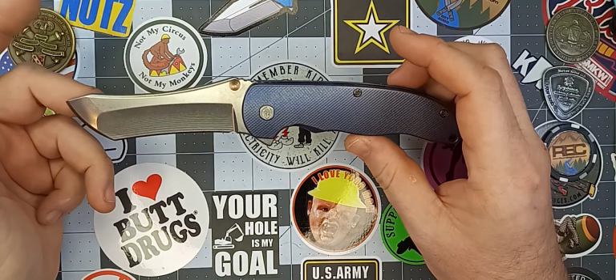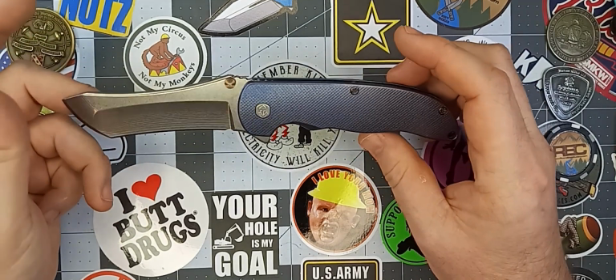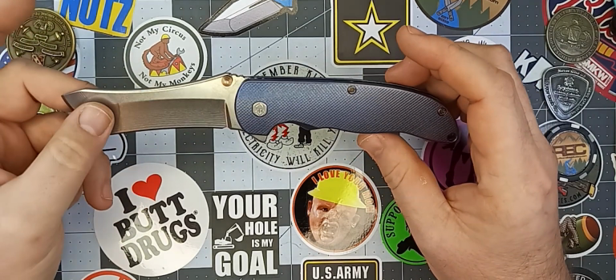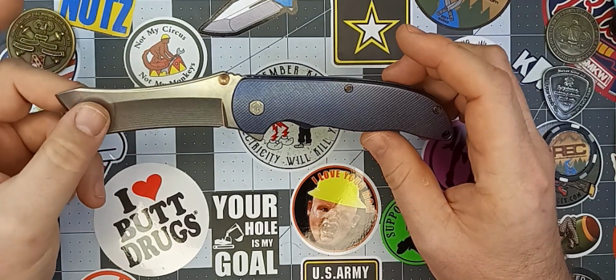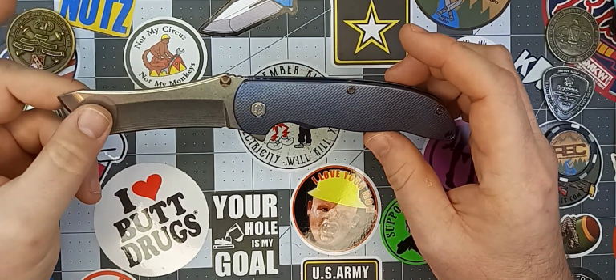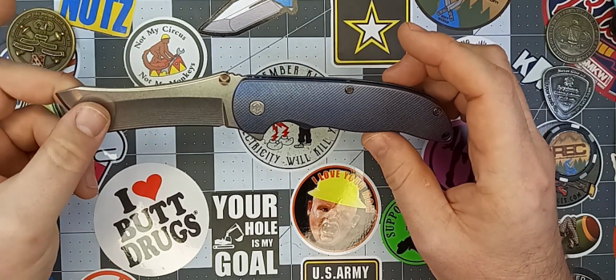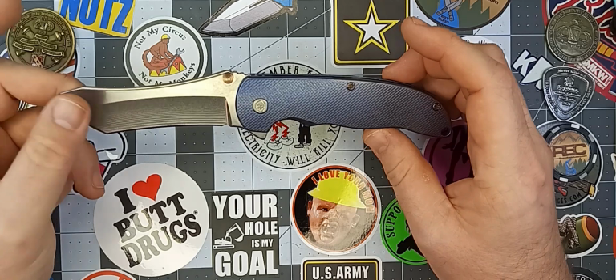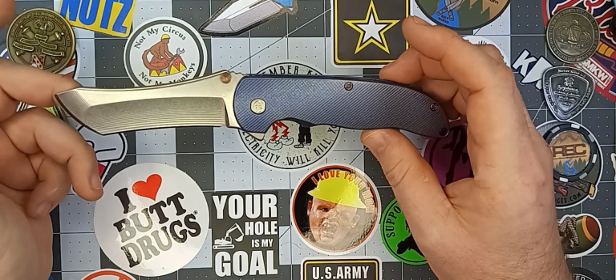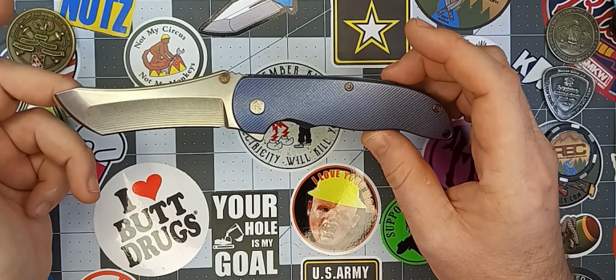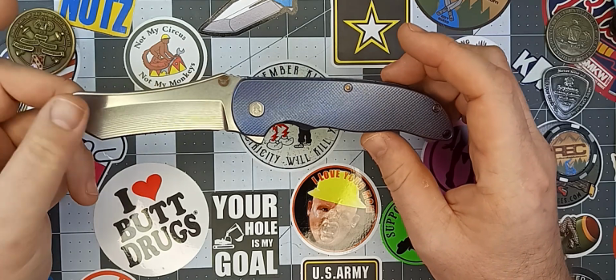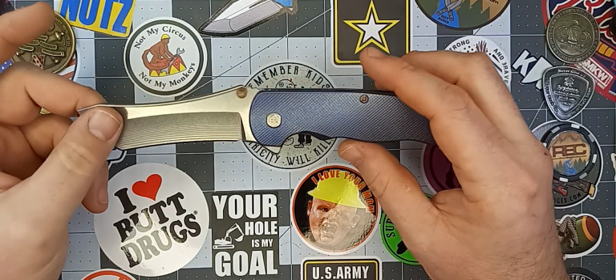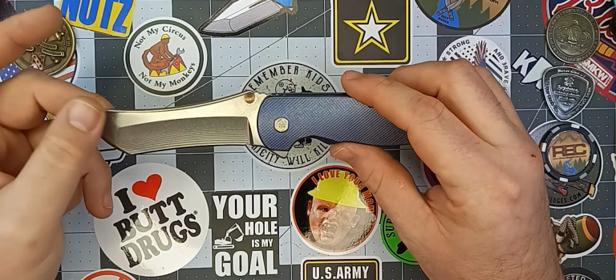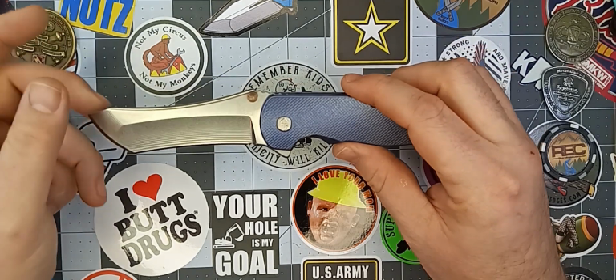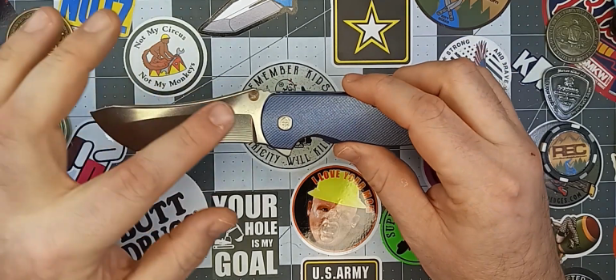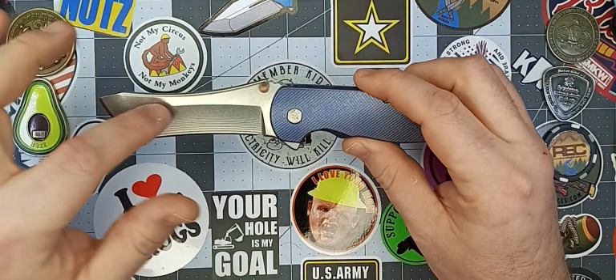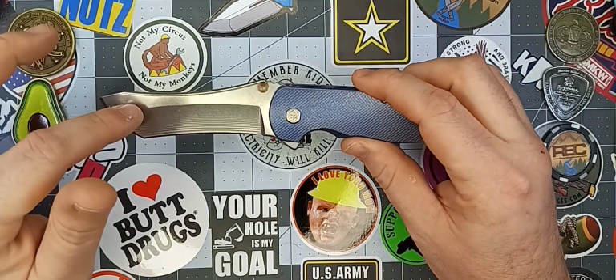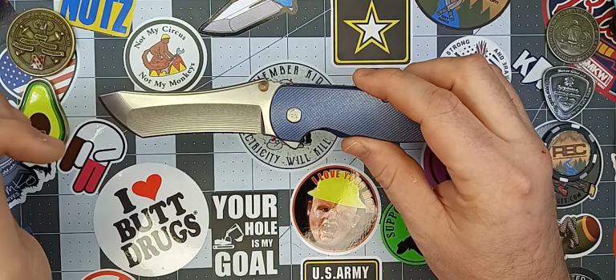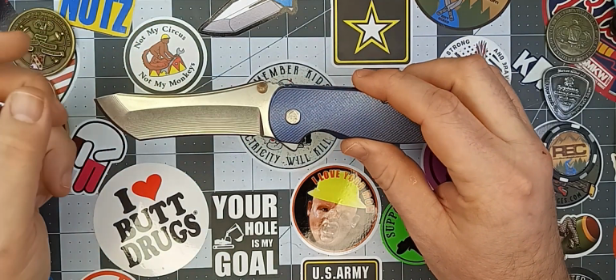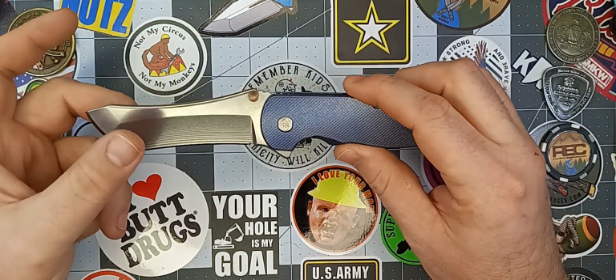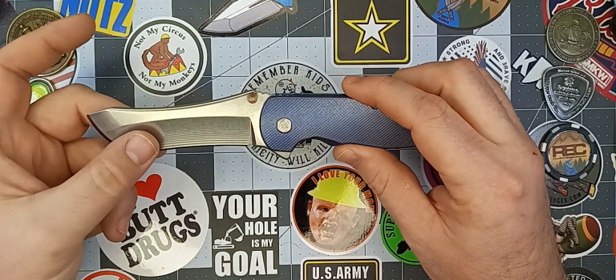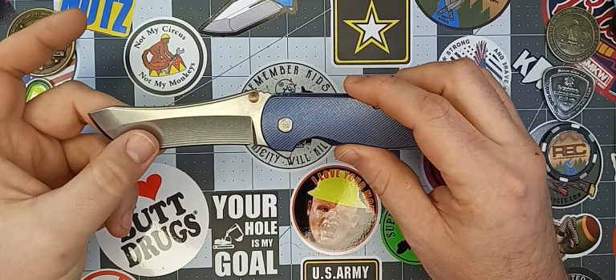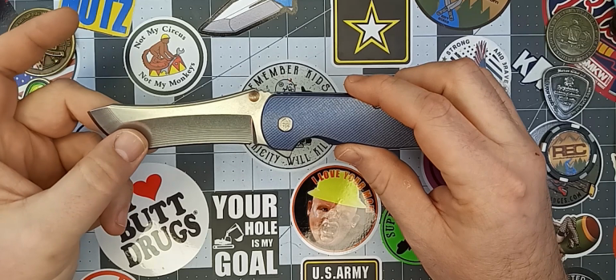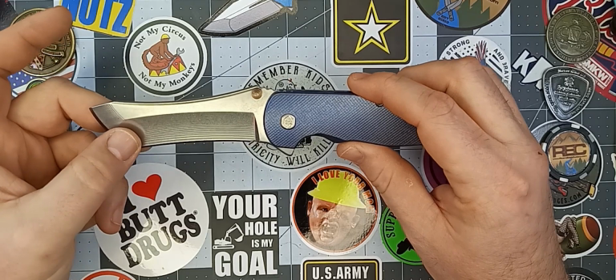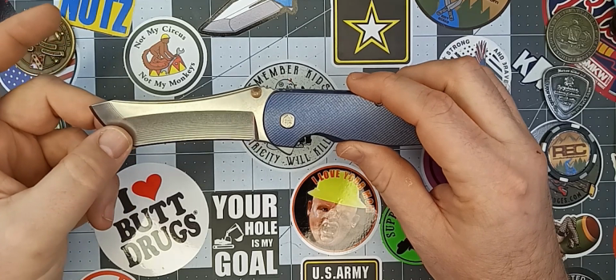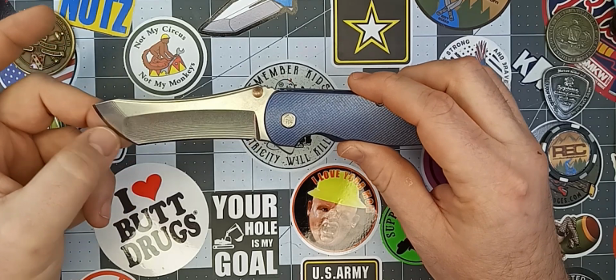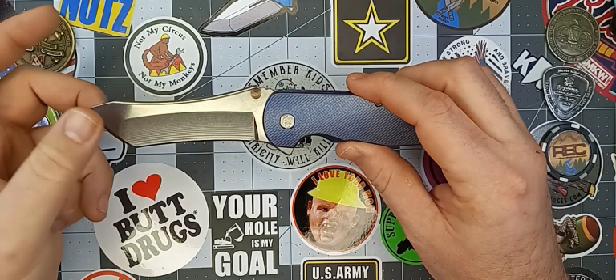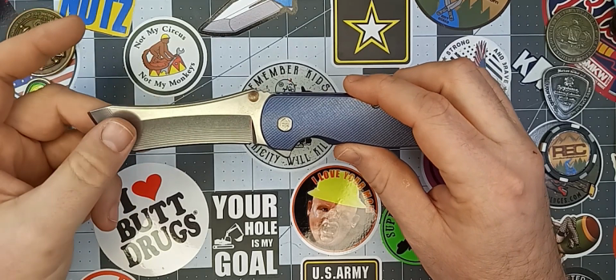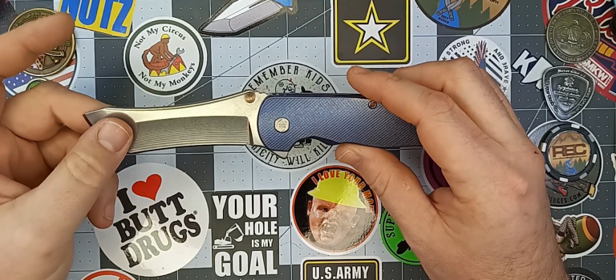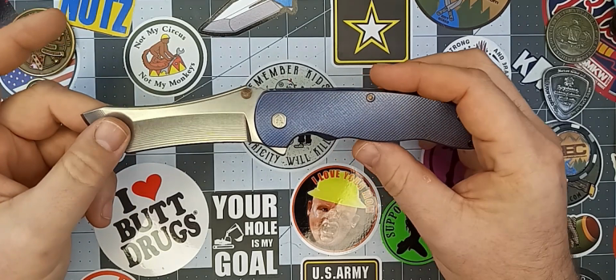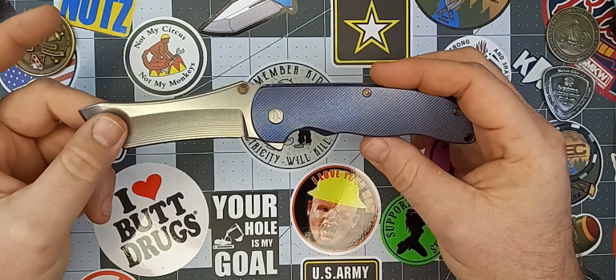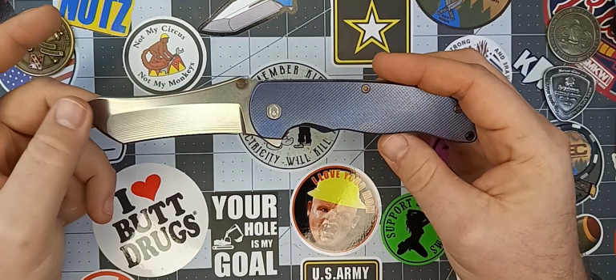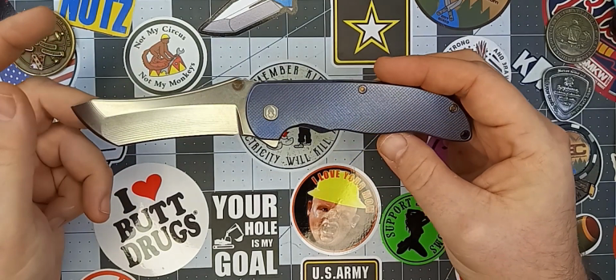This guy has an overall length of 8.5 inches, a blade length of 3.75 inches, a cutting edge of 3.5 inches, and the handle itself is 4.85 inches.